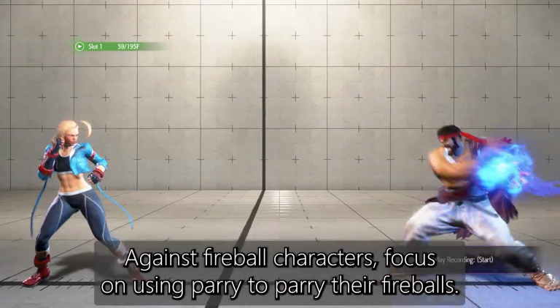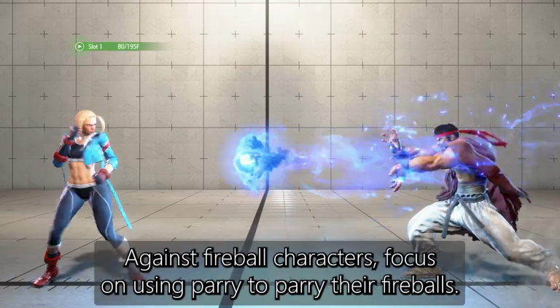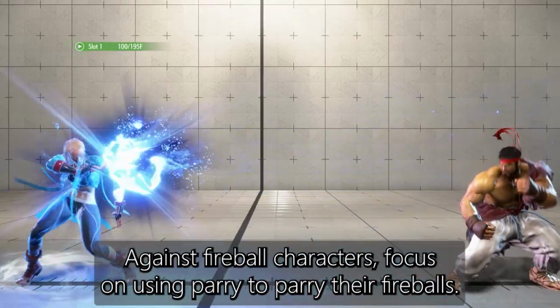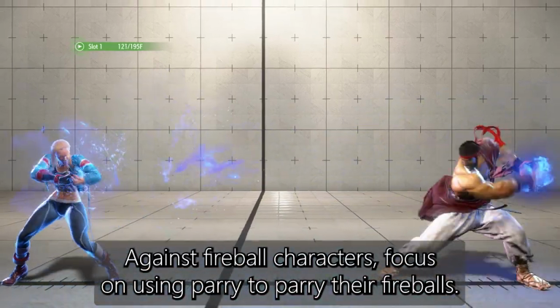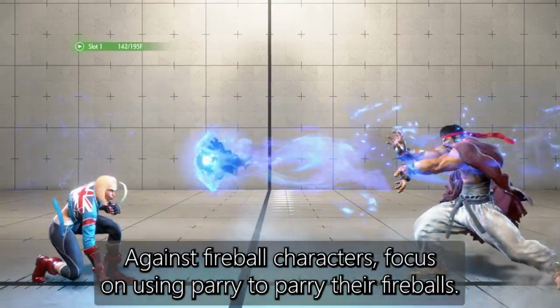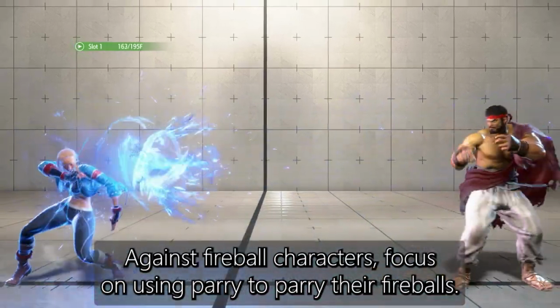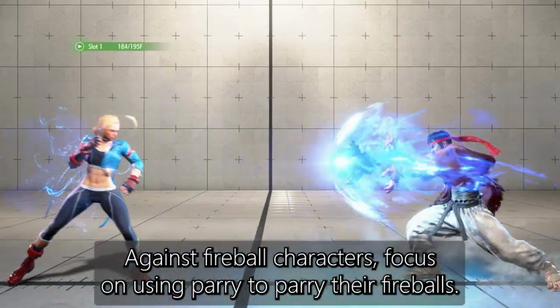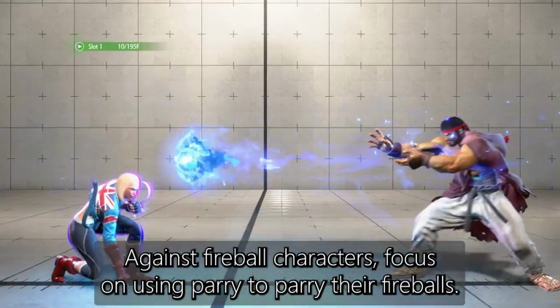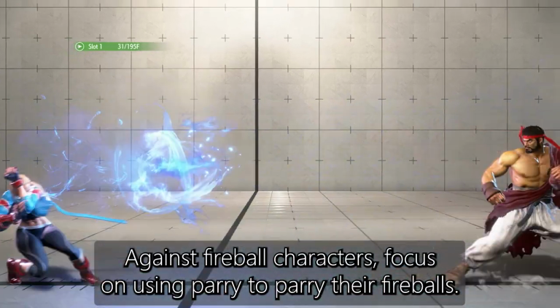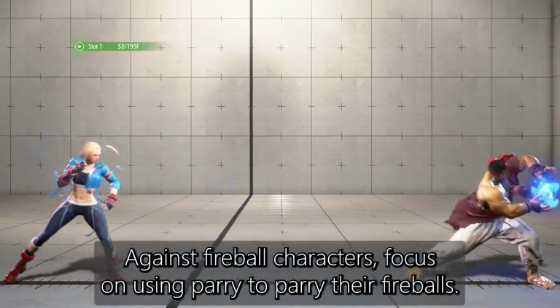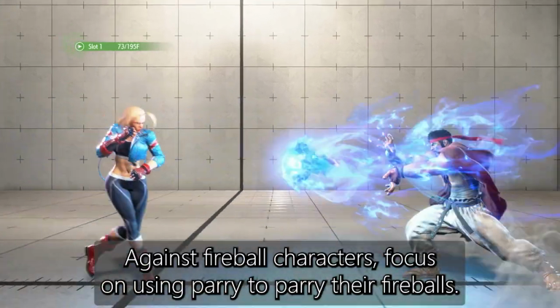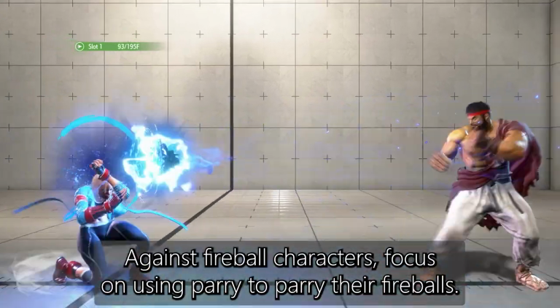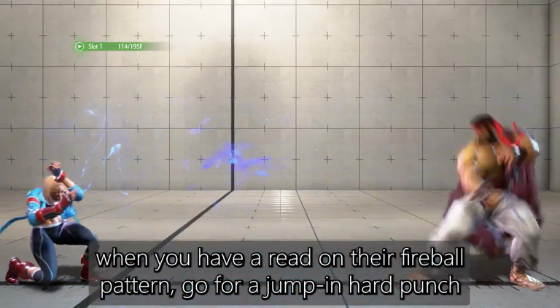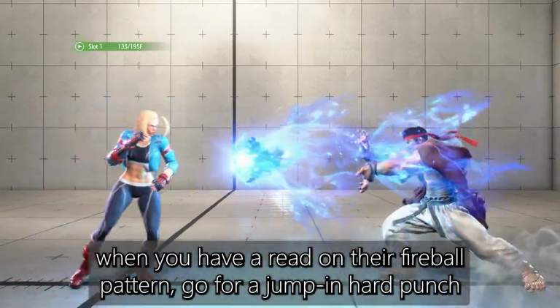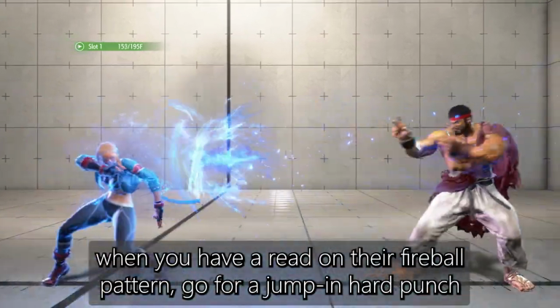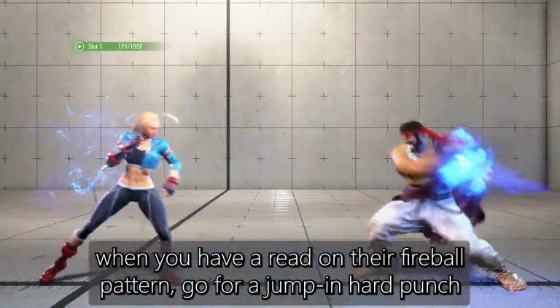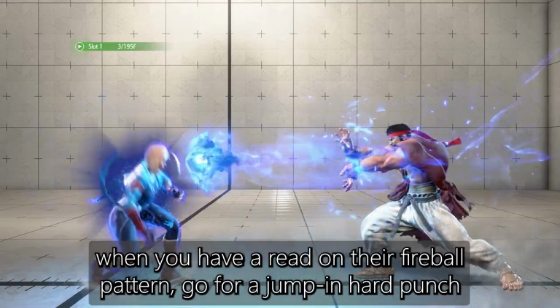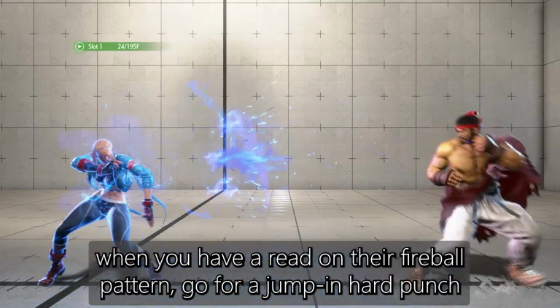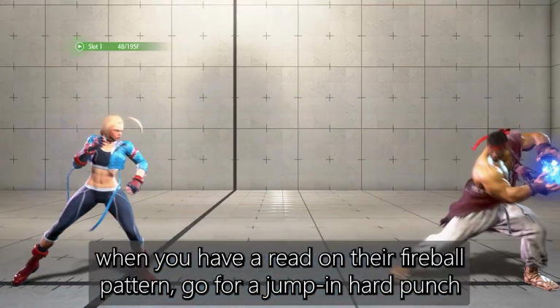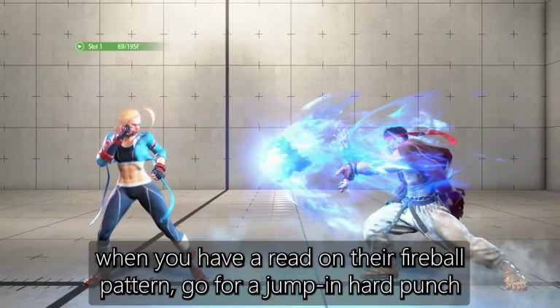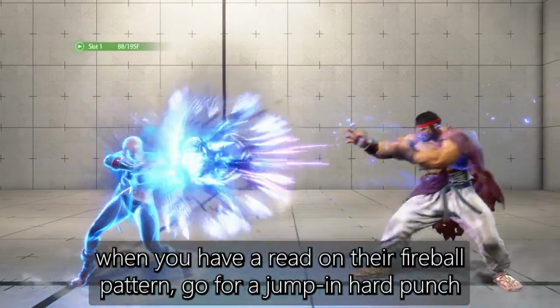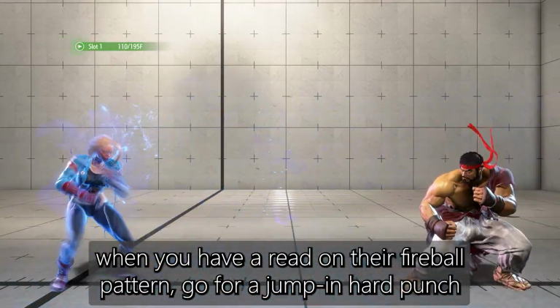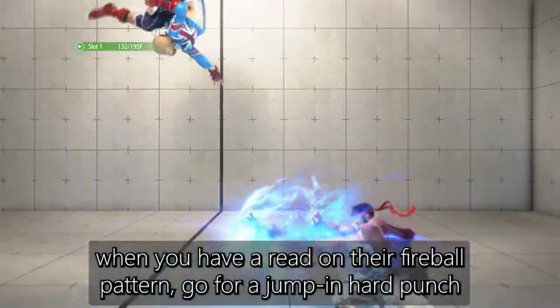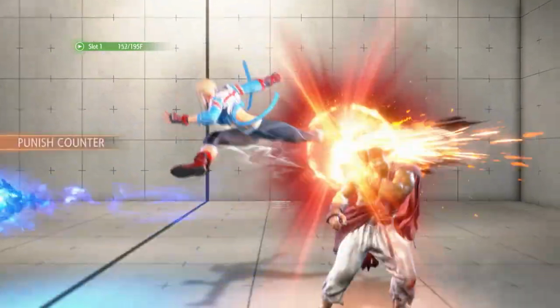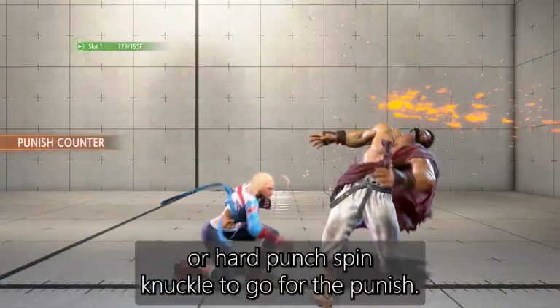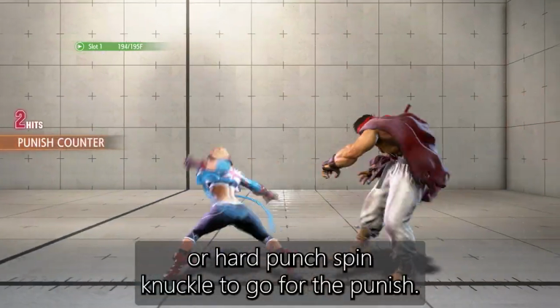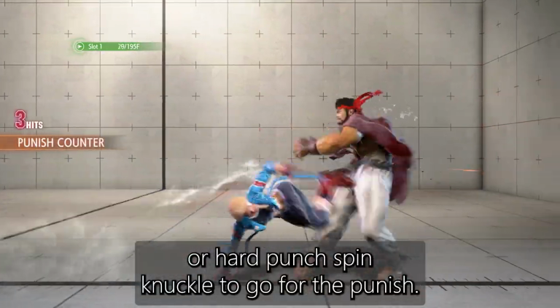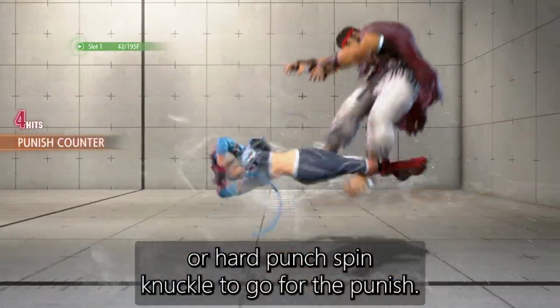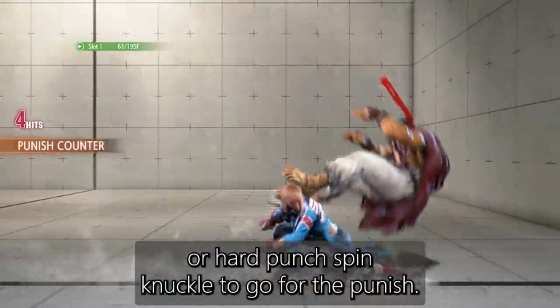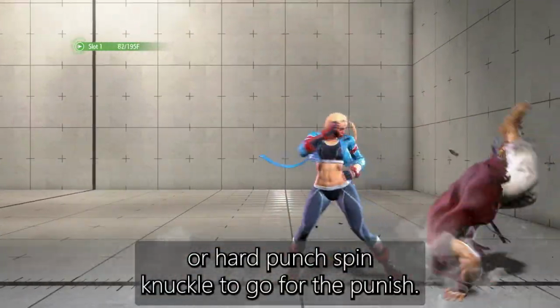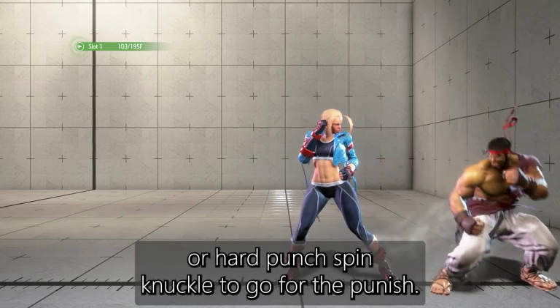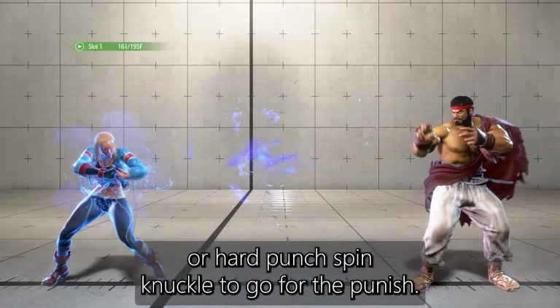Against fireball characters, focus on using parry to parry their fireballs. When you have a read on their fireball pattern, go for a jump in hard punch or hard punch spin knuckle to go for the punish.